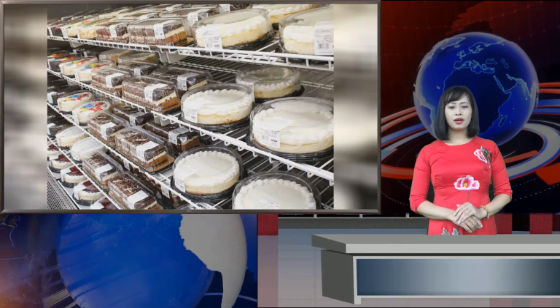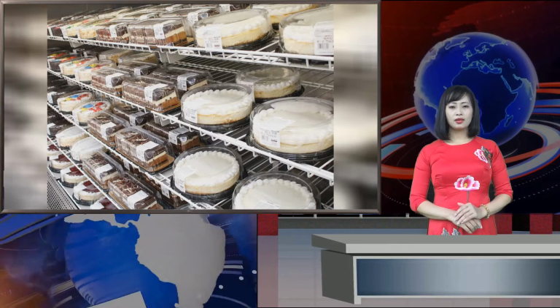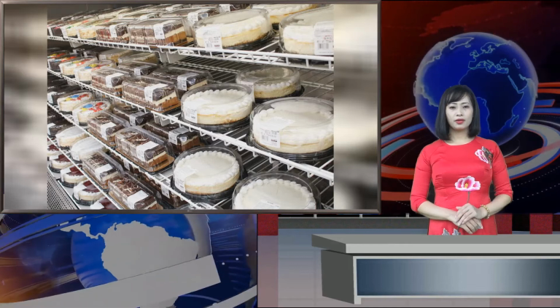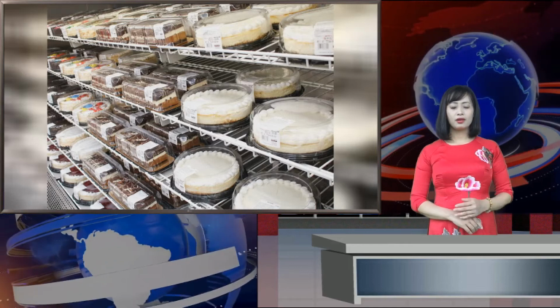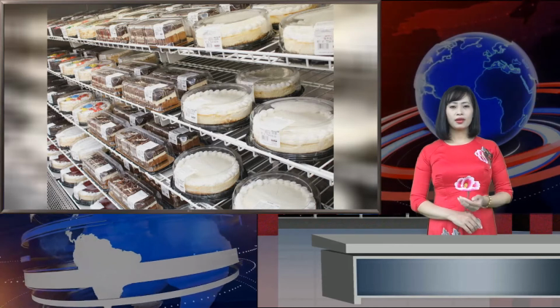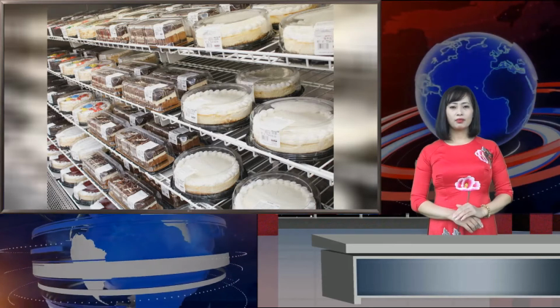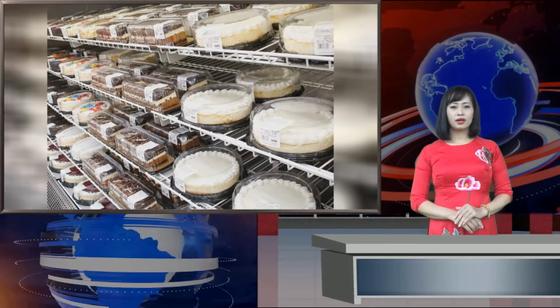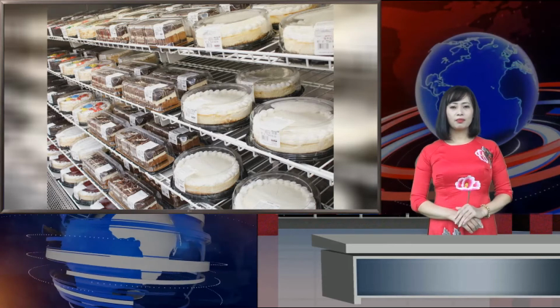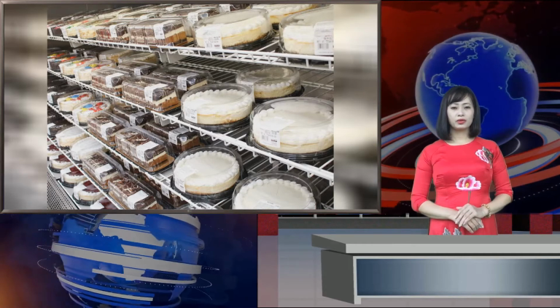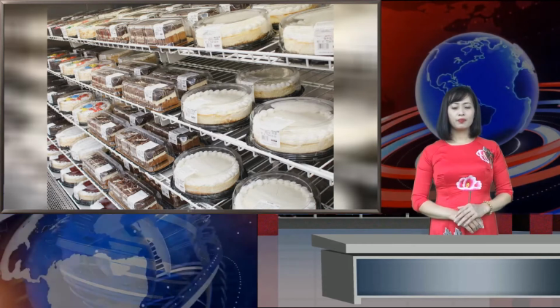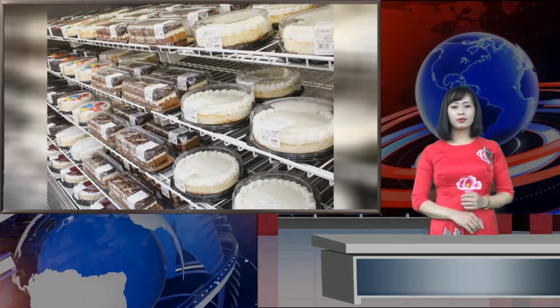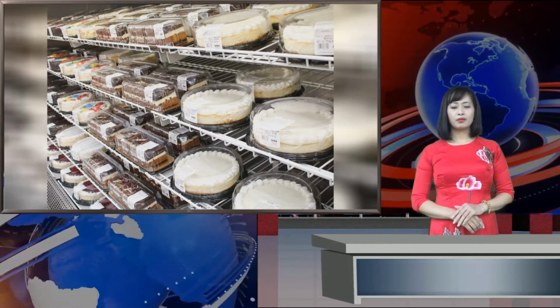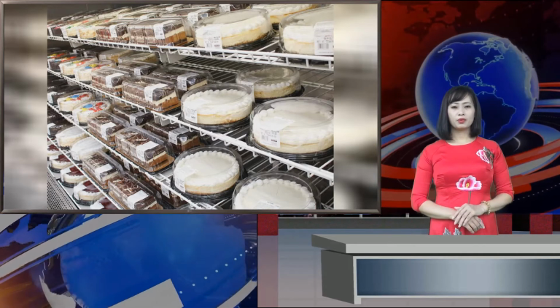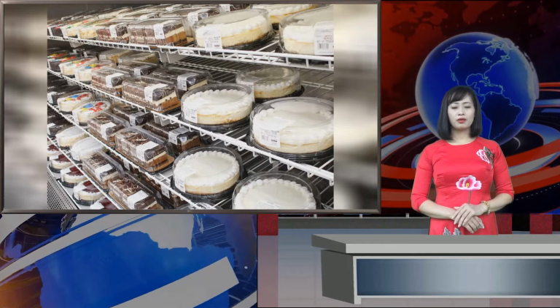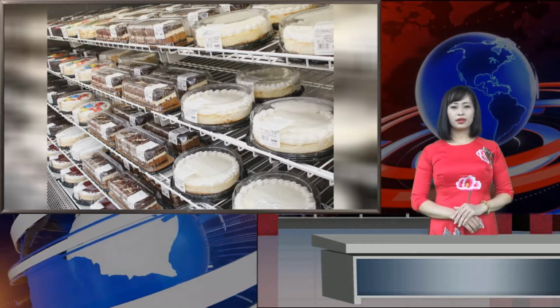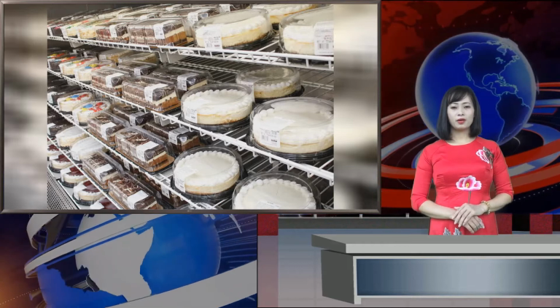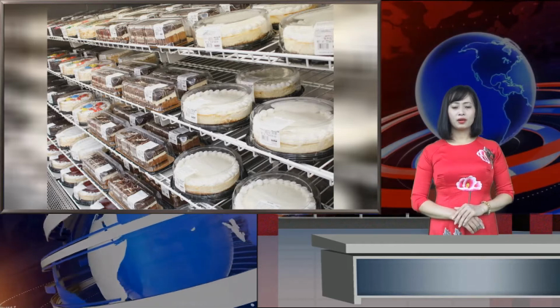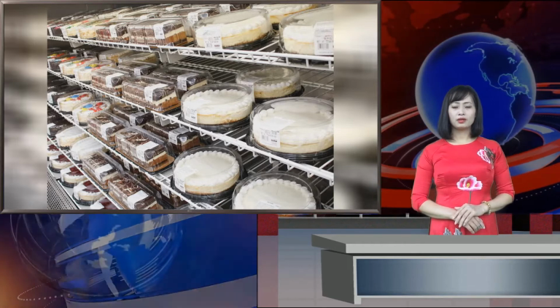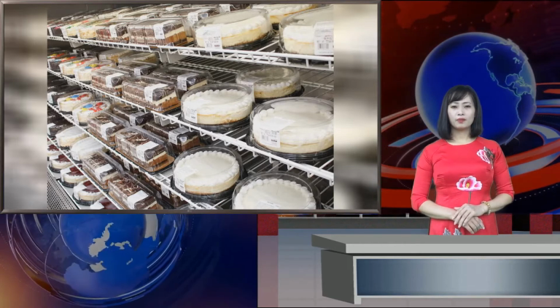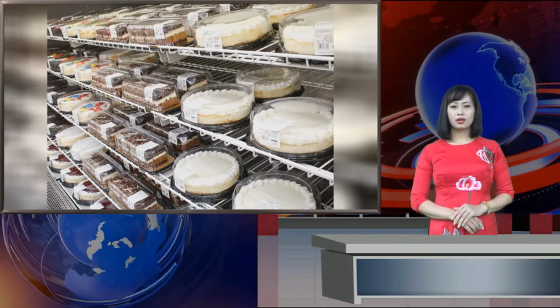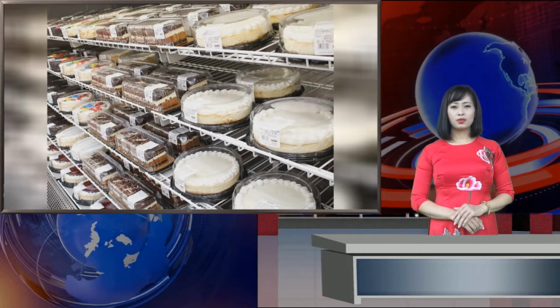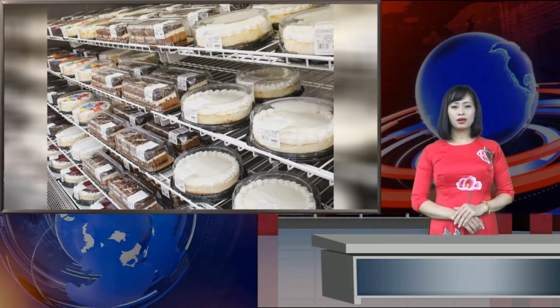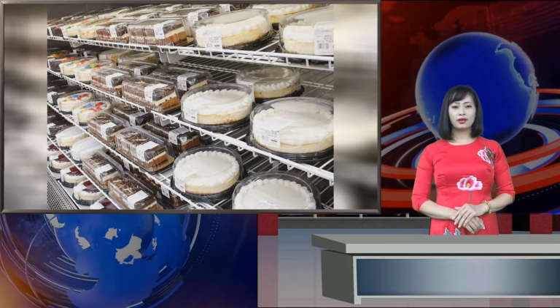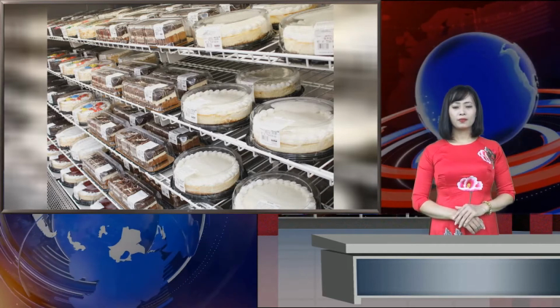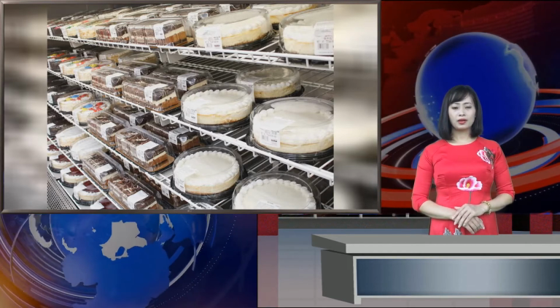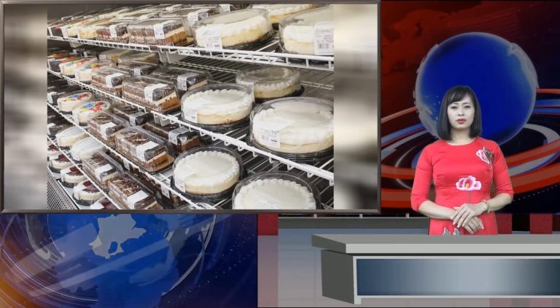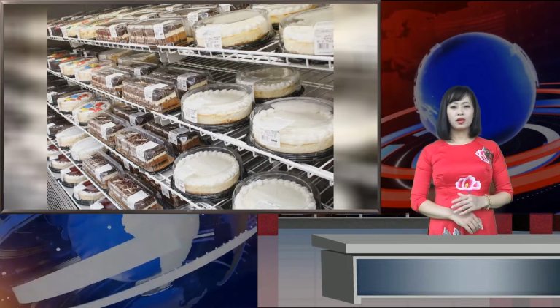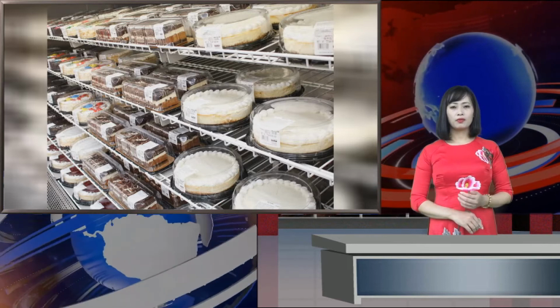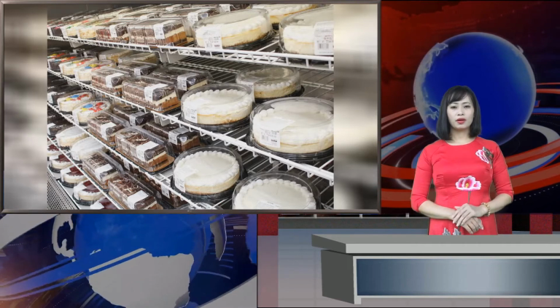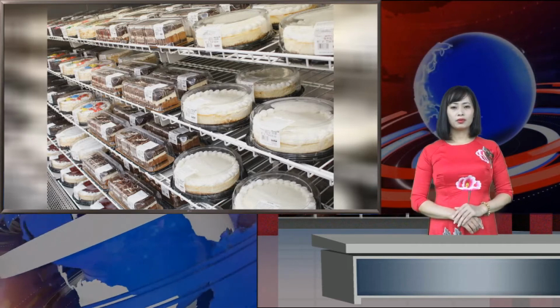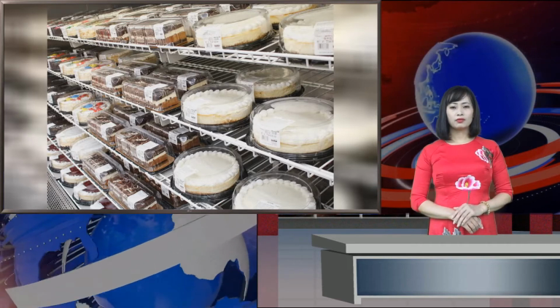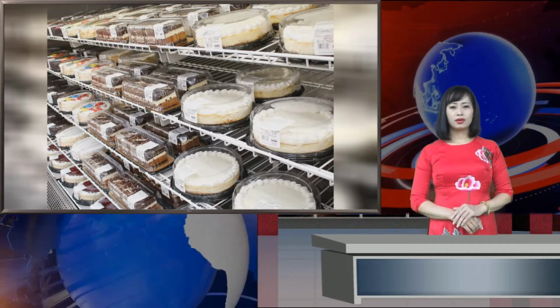Indeed, one roll has 250 calories, 35 grams of carbs, 10 grams of fat, 16 grams of sugar, and 4 grams of protein. Luckily, 12 come in one tin, so they're super easy to share.